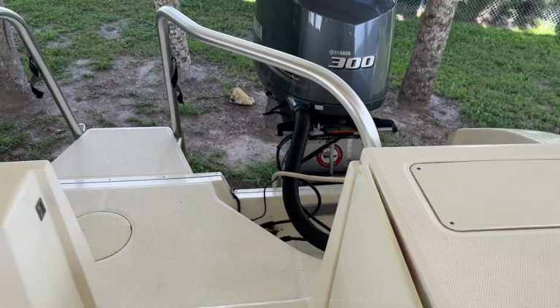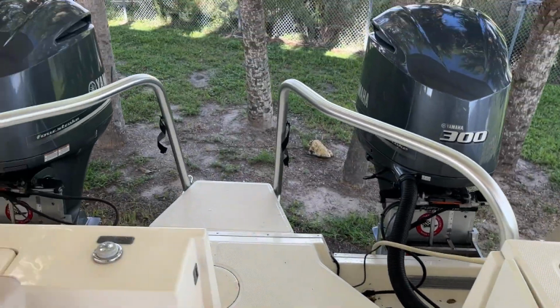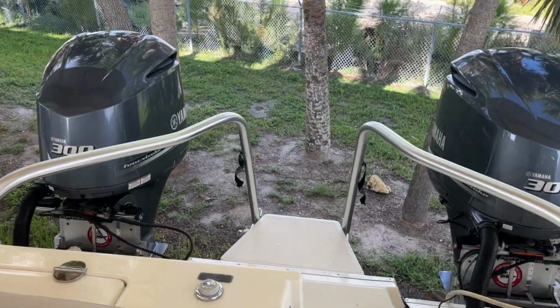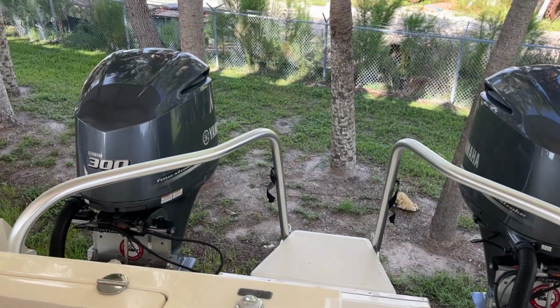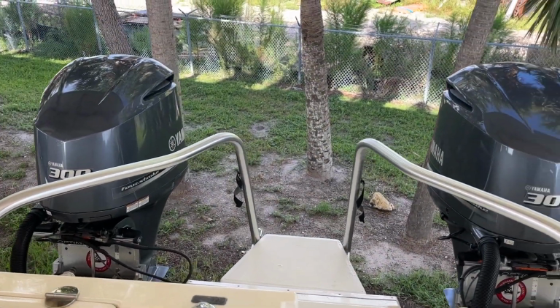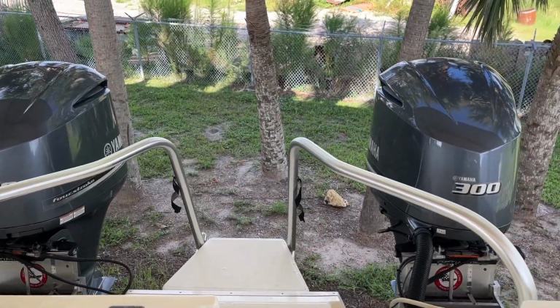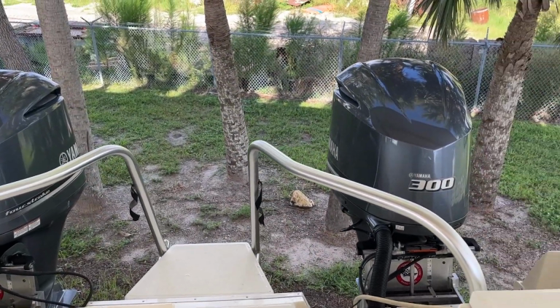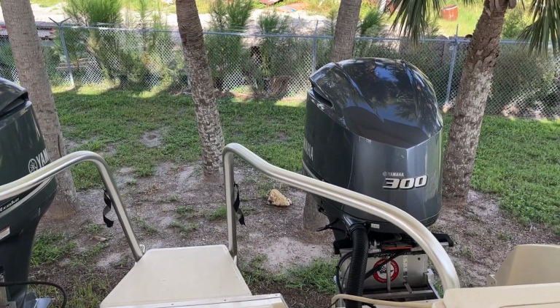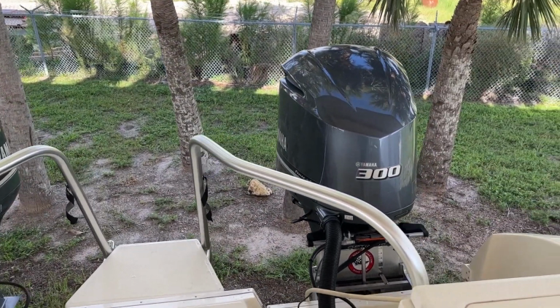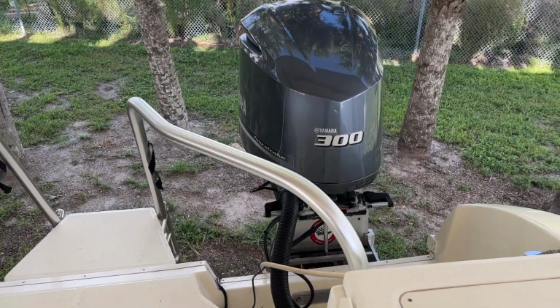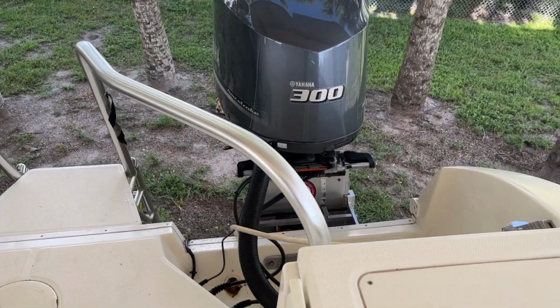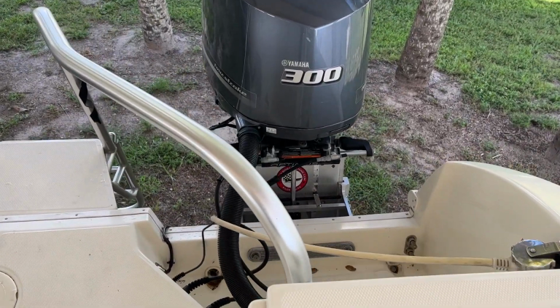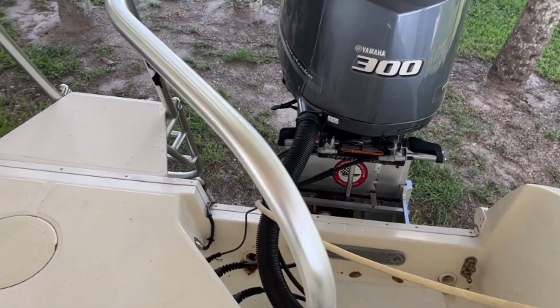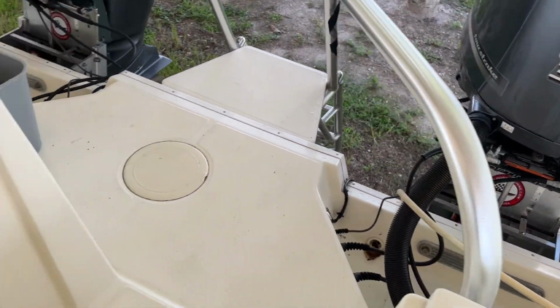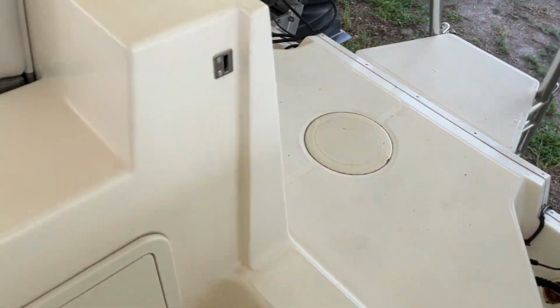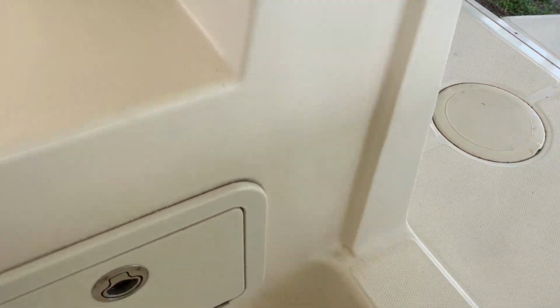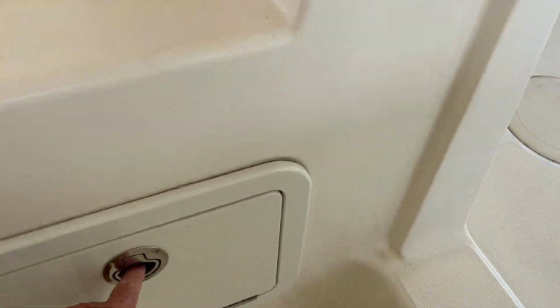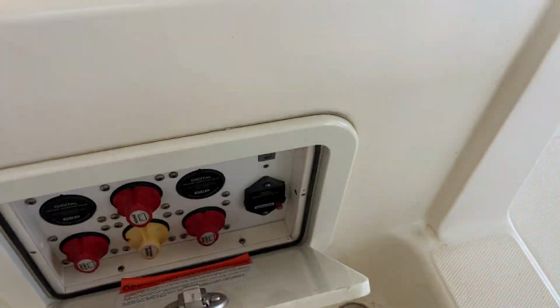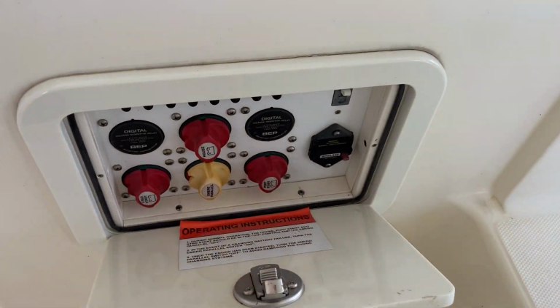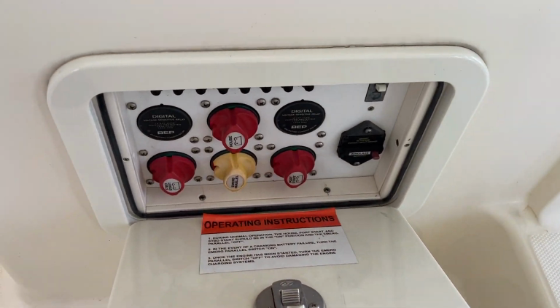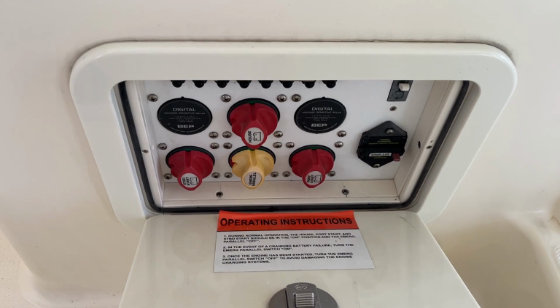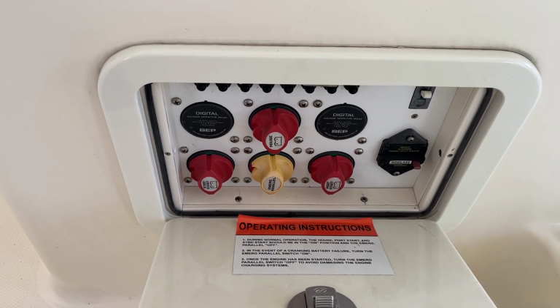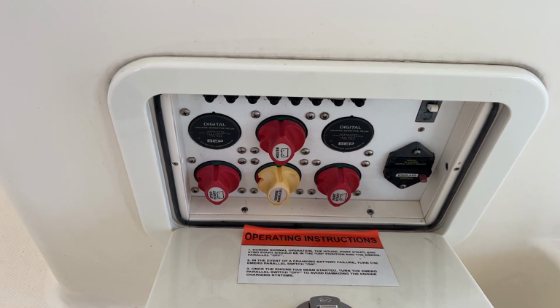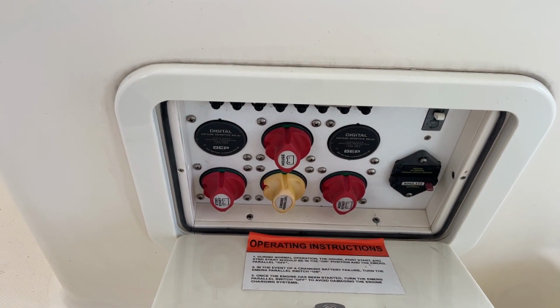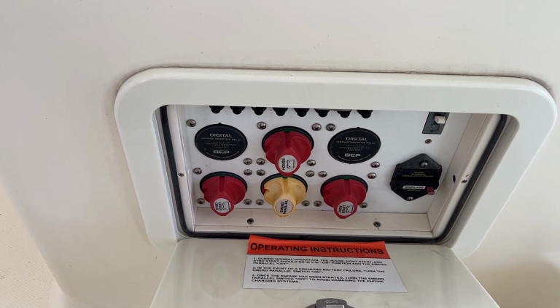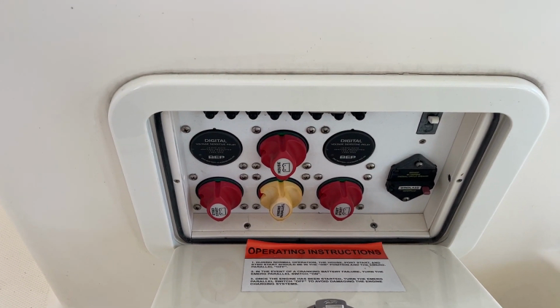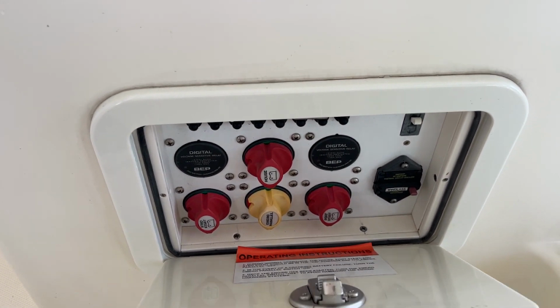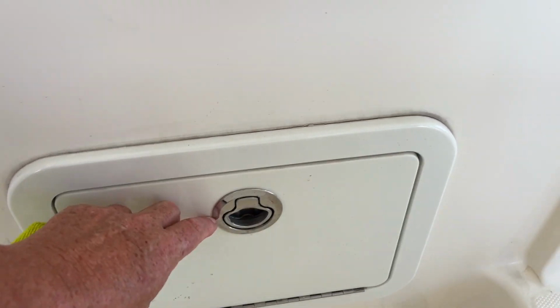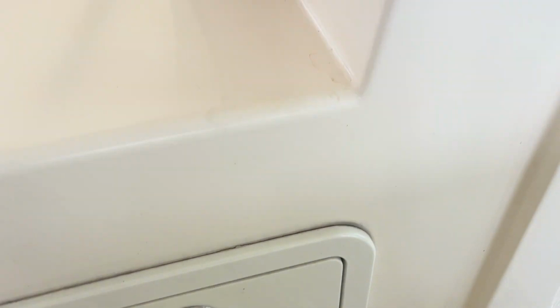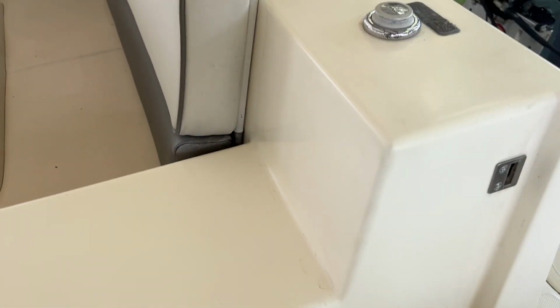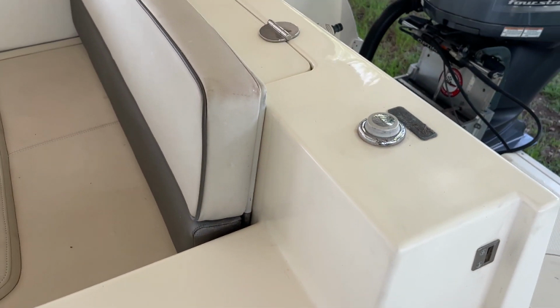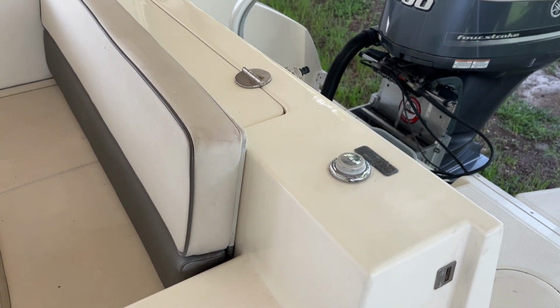Once again, 300-horsepower Yamahas with a jack plate, and then easy access to the boat battery systems right here. And we have a transom shower.